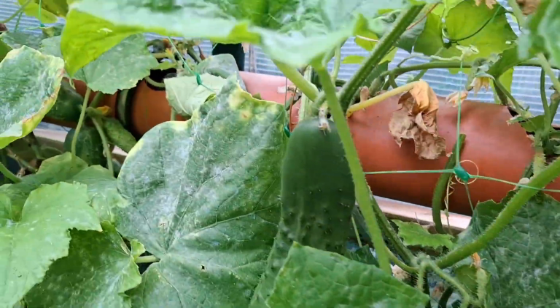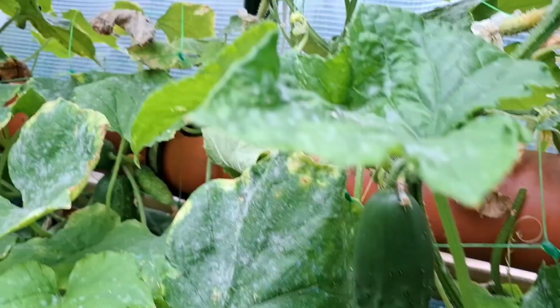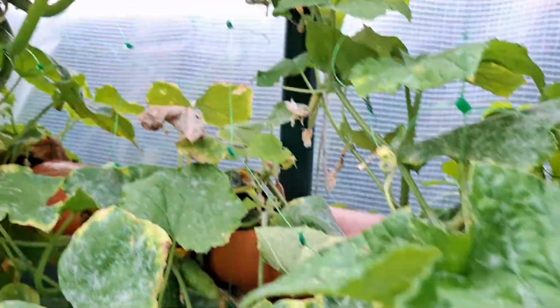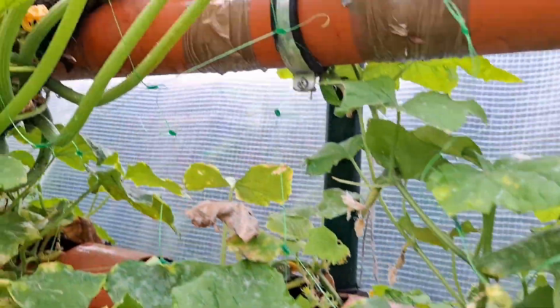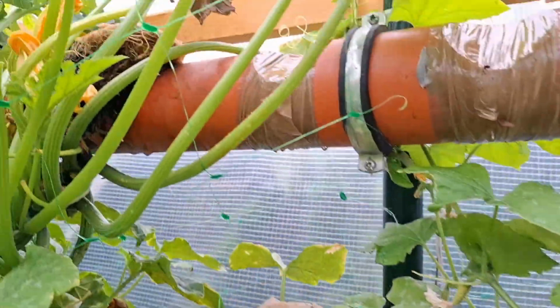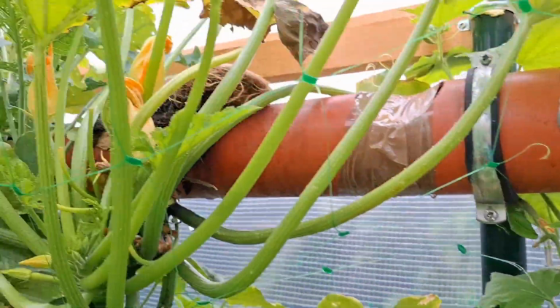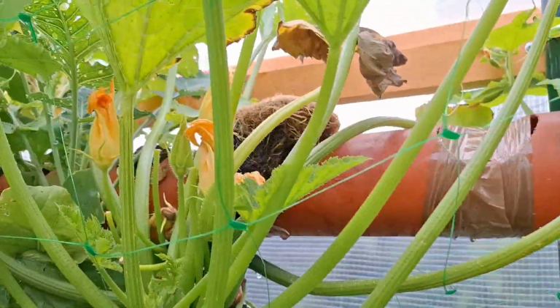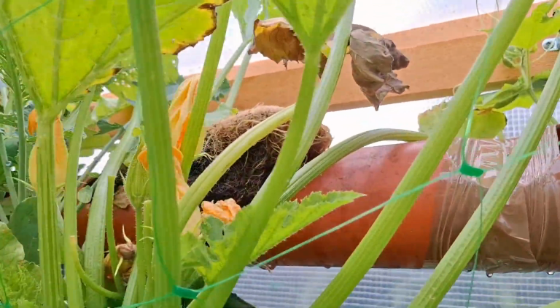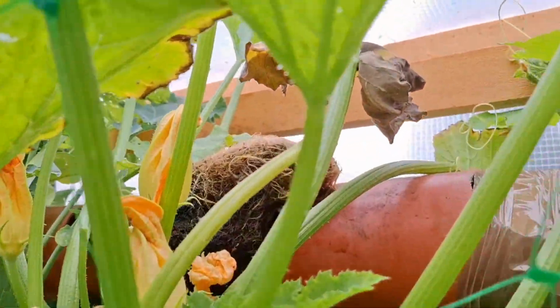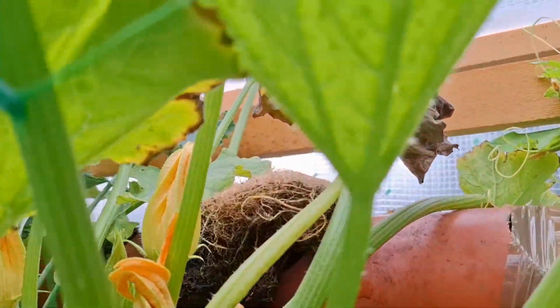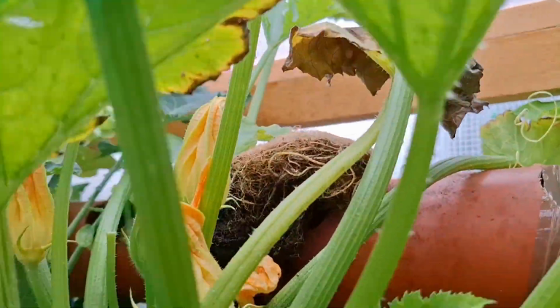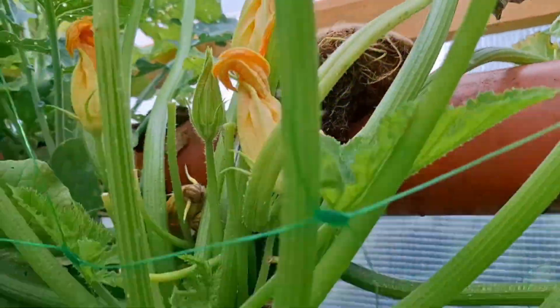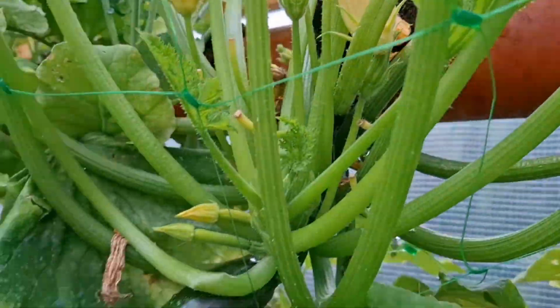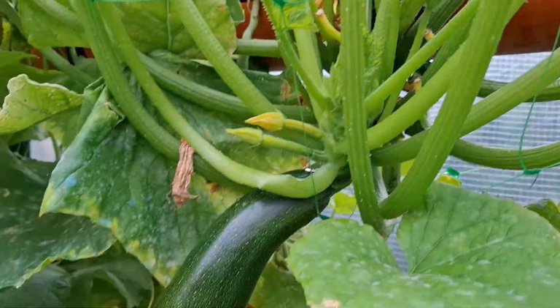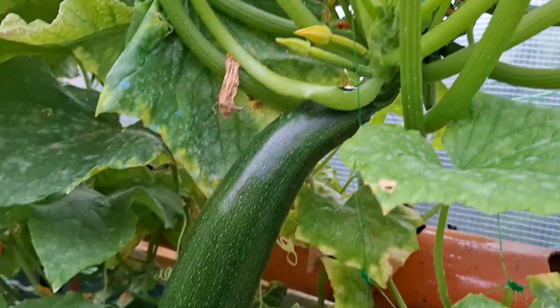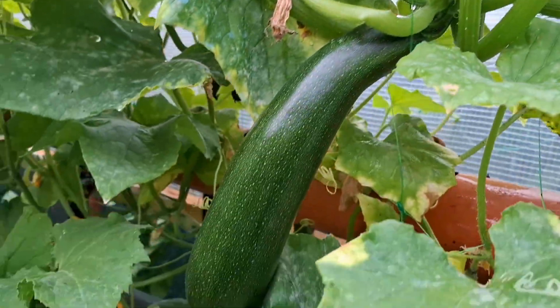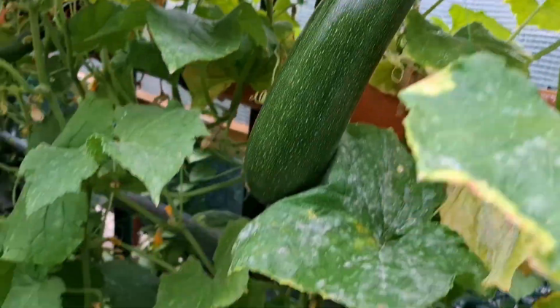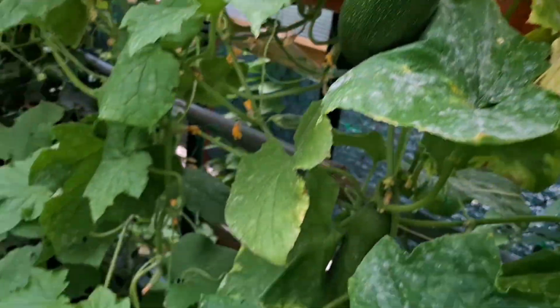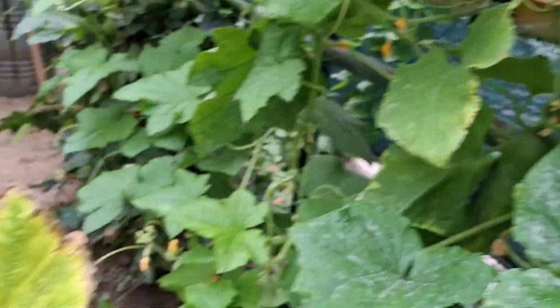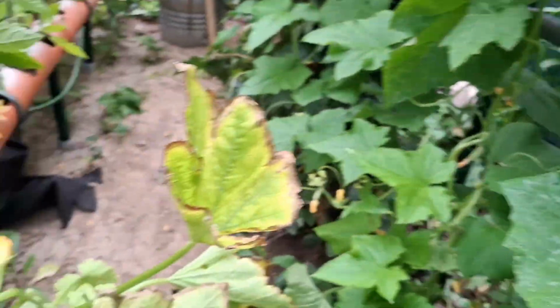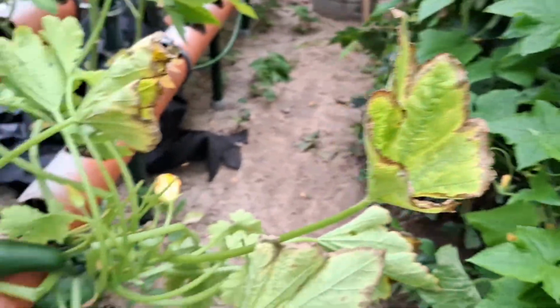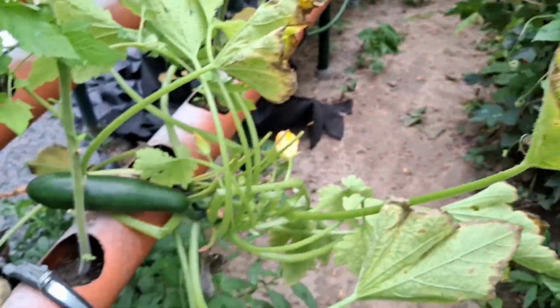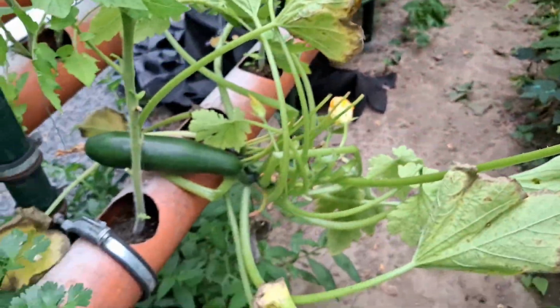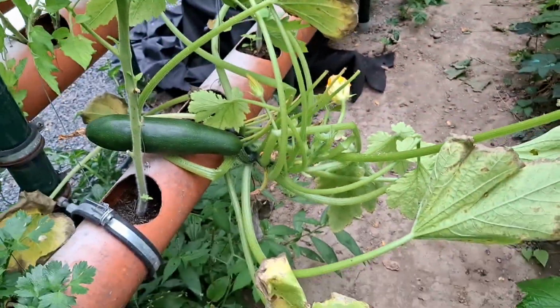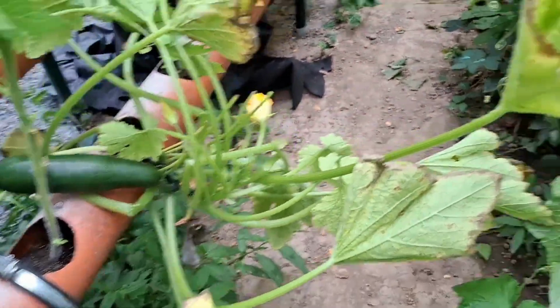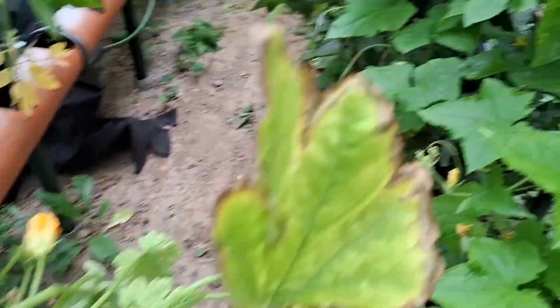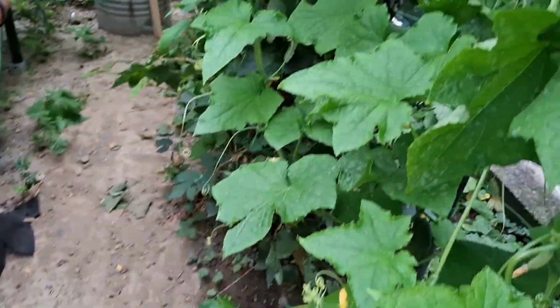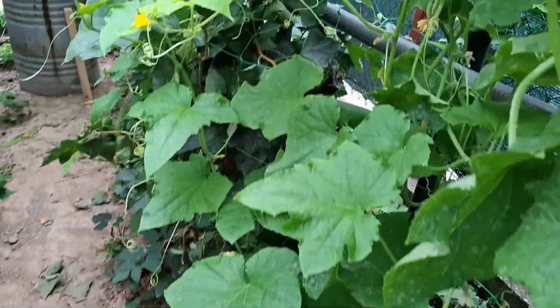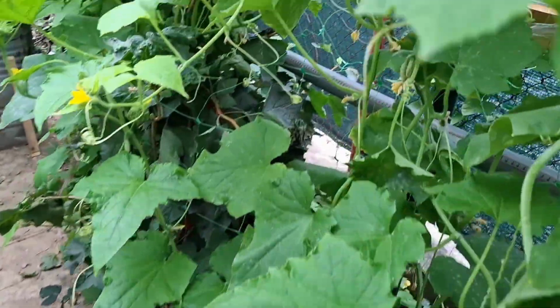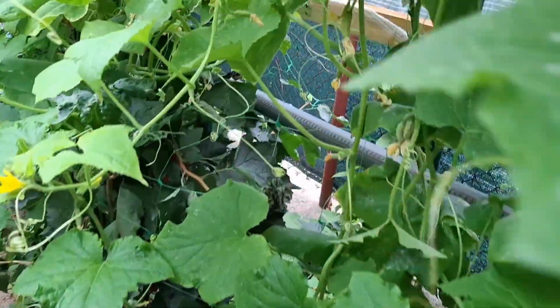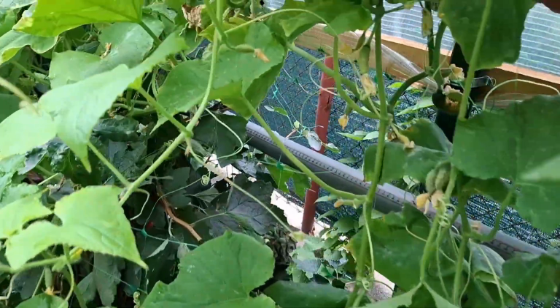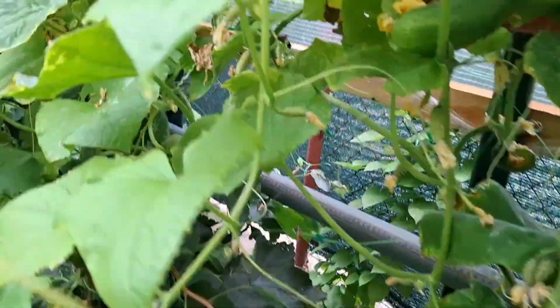If you are curious about growing smarter, cleaner and greener, stick around — I'll show you everything you need to get started with hydroponics.